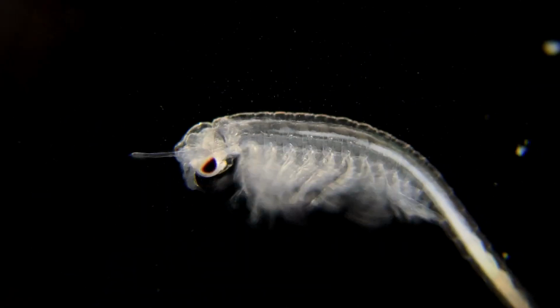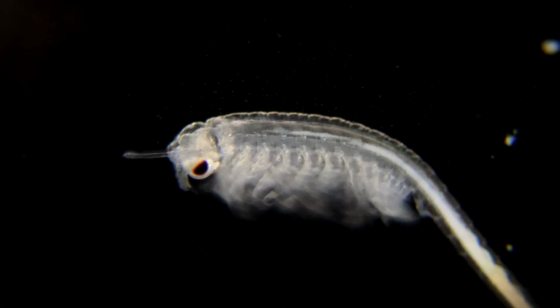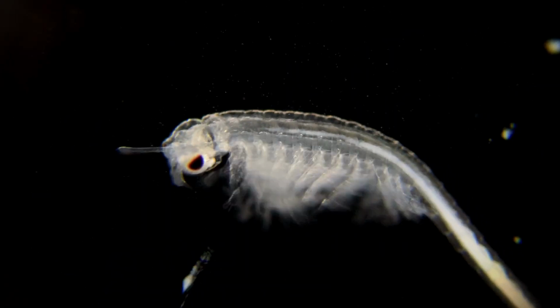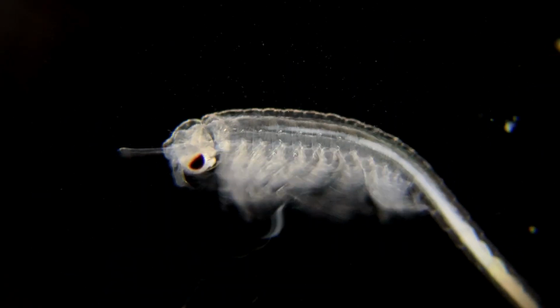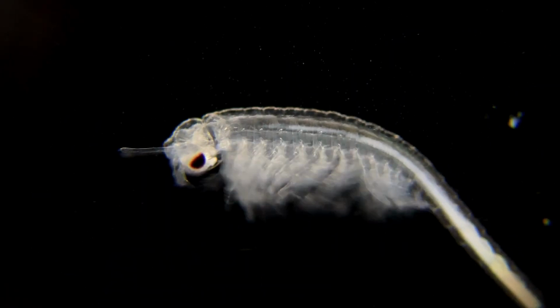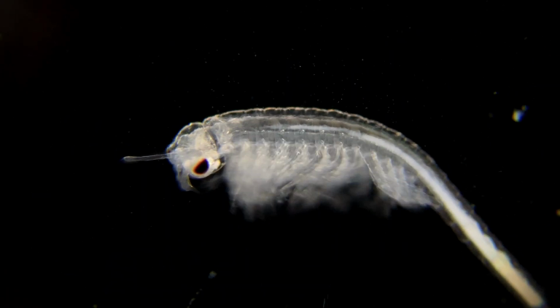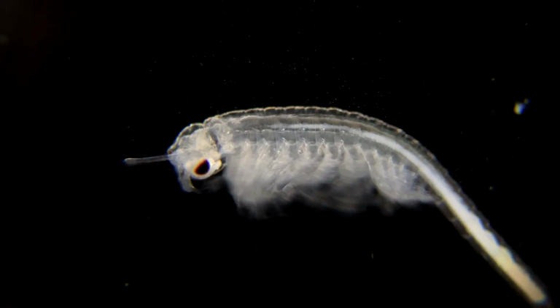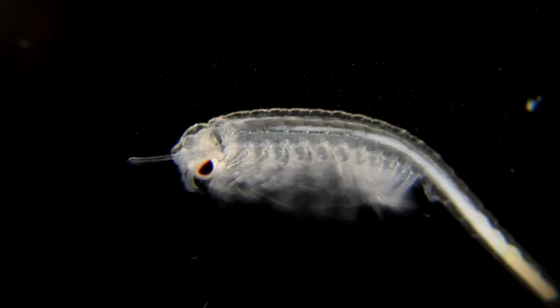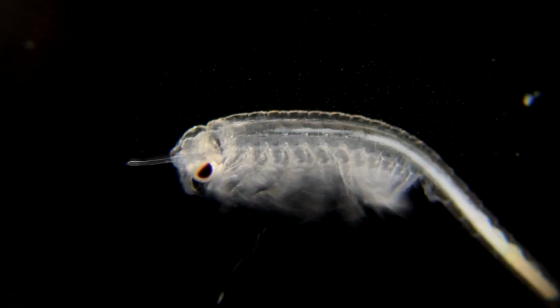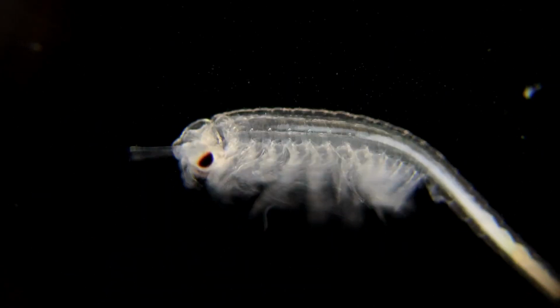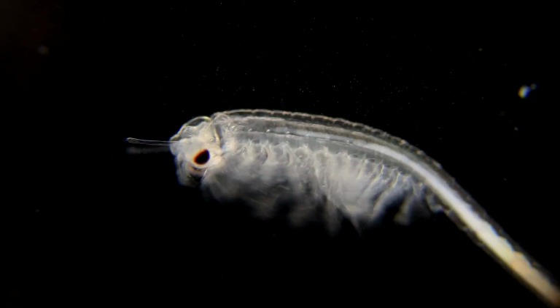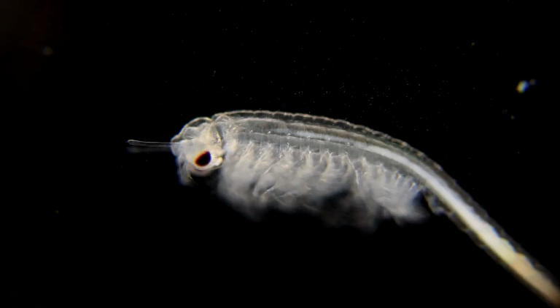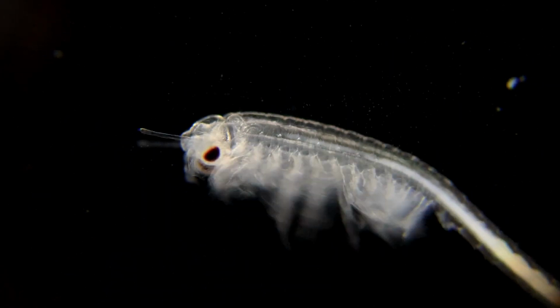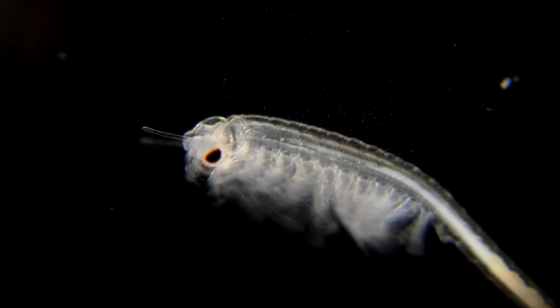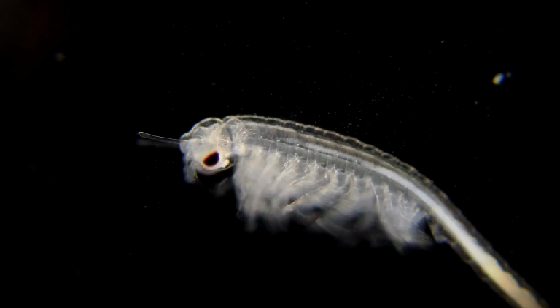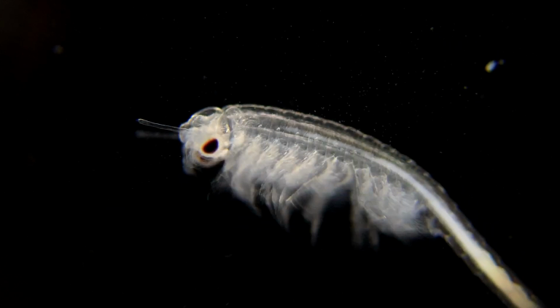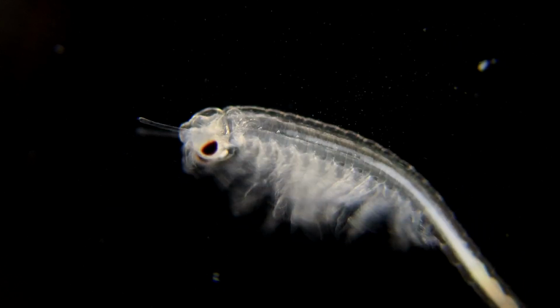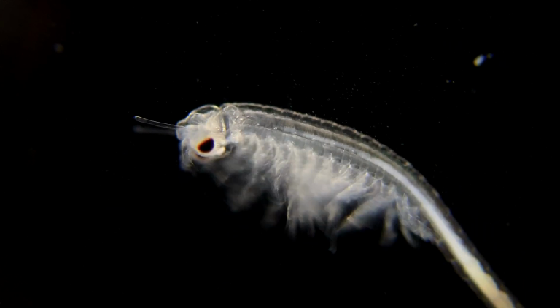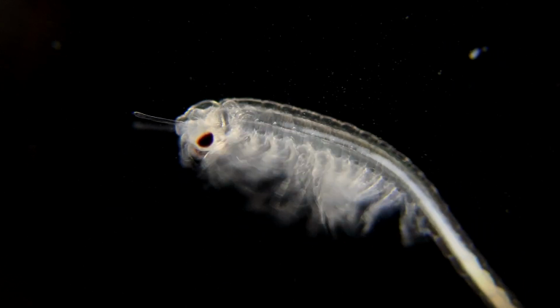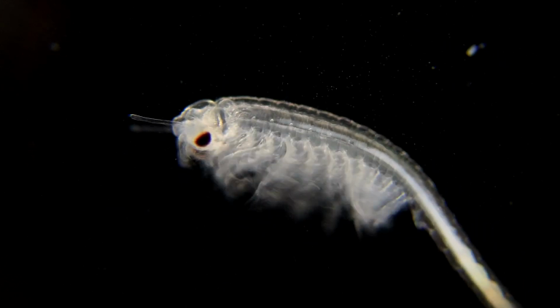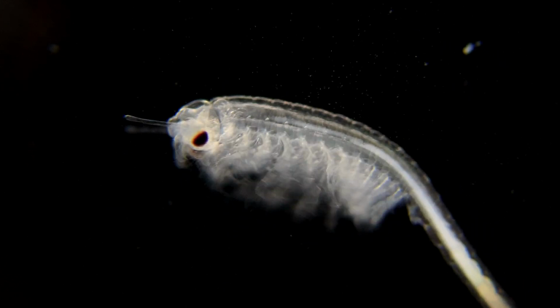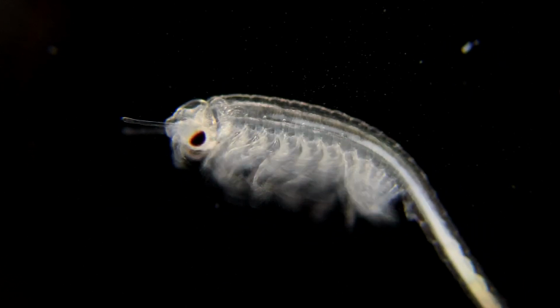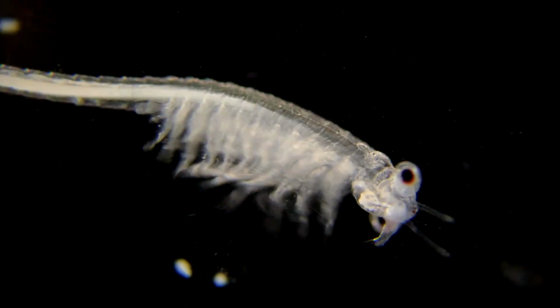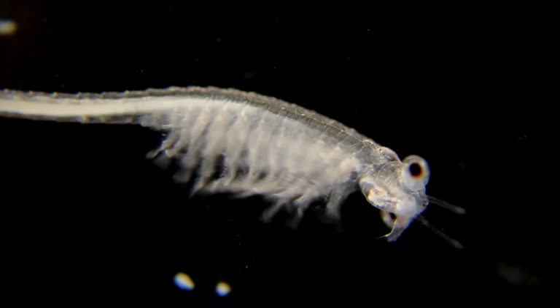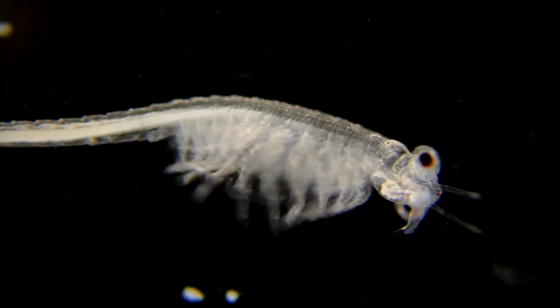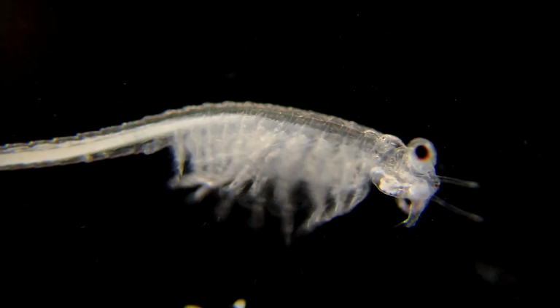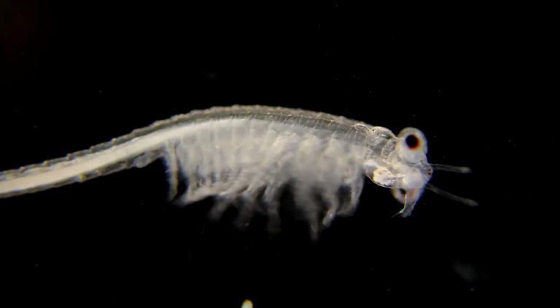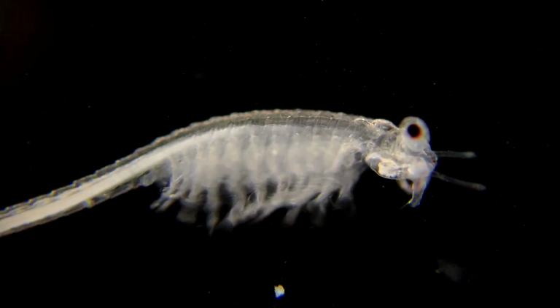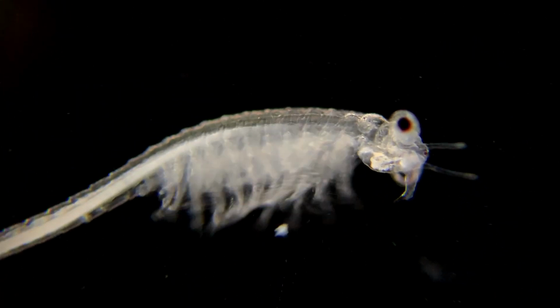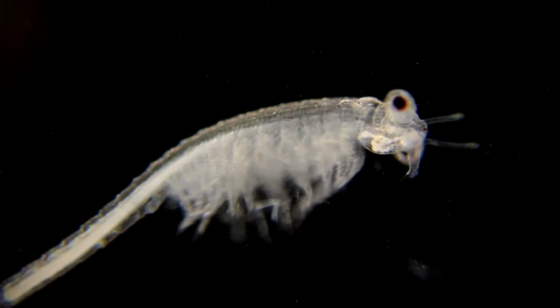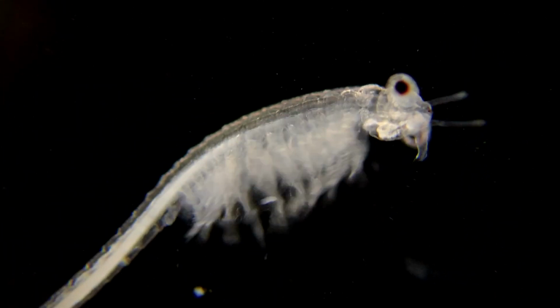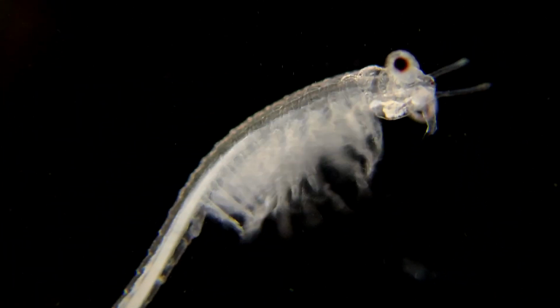They live for around 6 to 8 weeks, and in the first half of their lives they will grow to be more than 10 times this size, to around 25 millimeters or an inch.